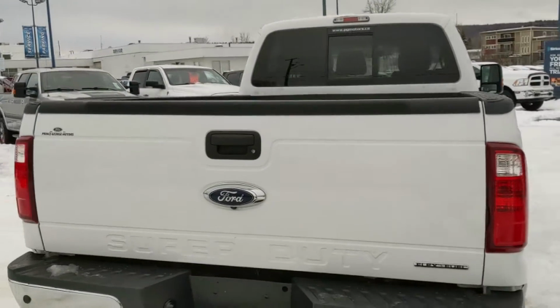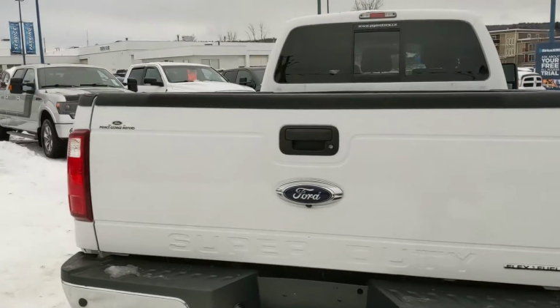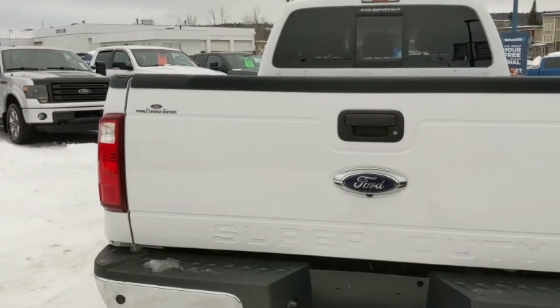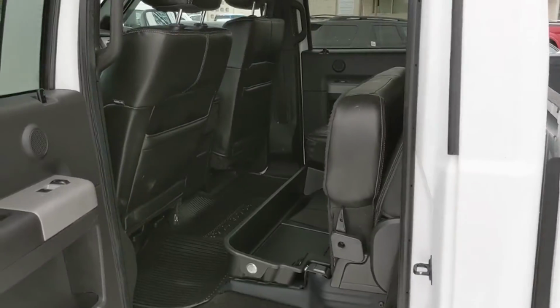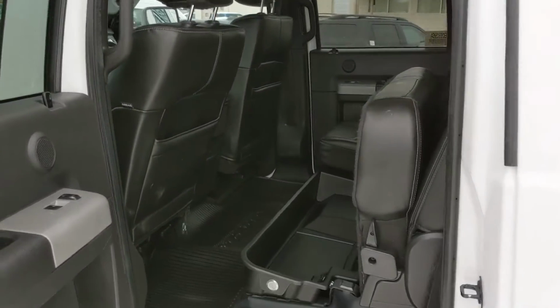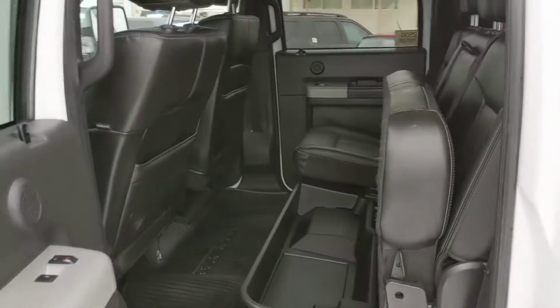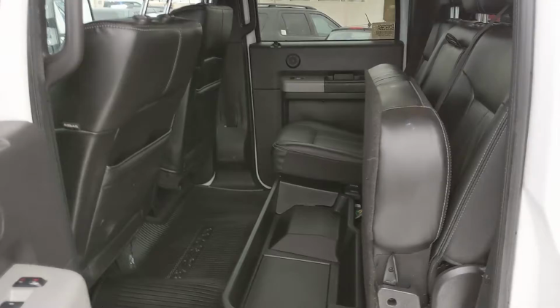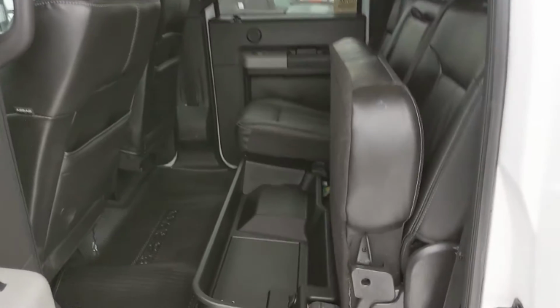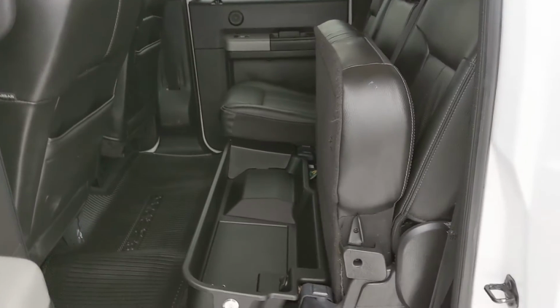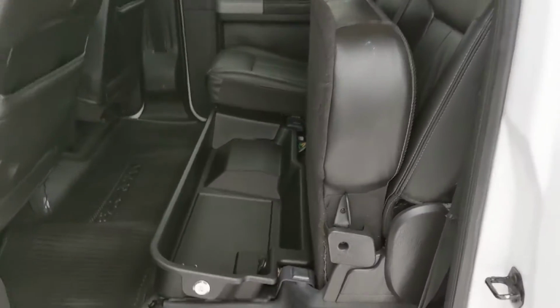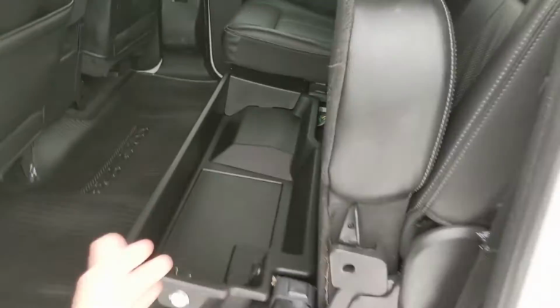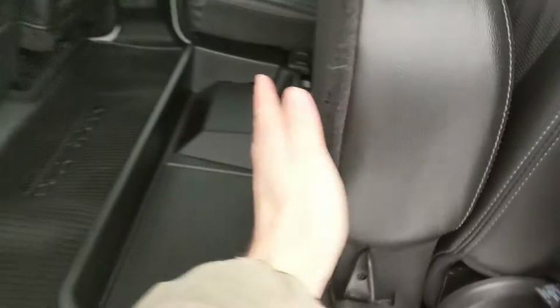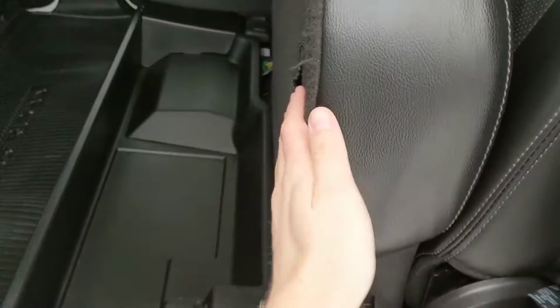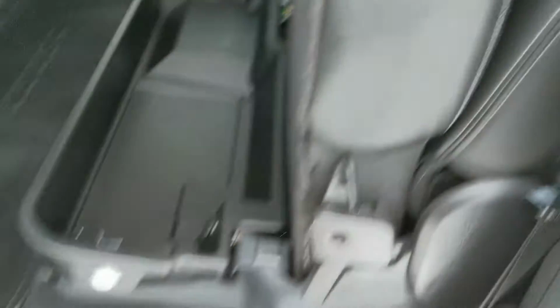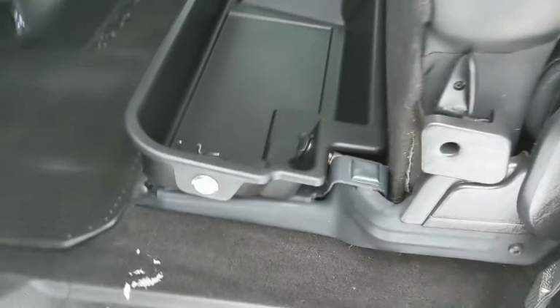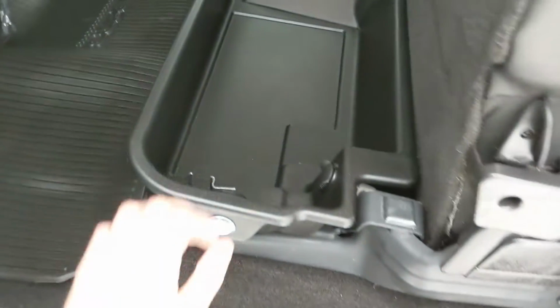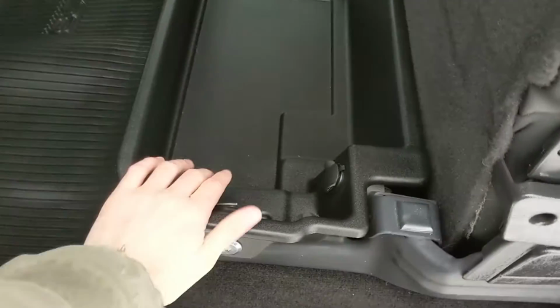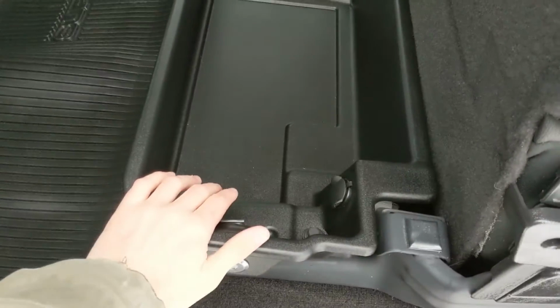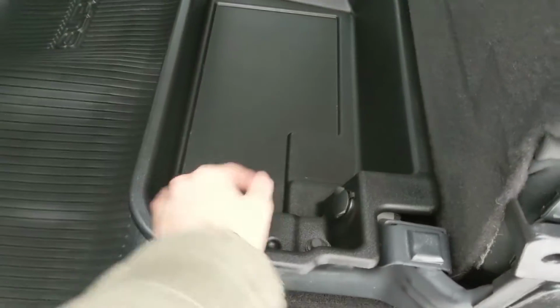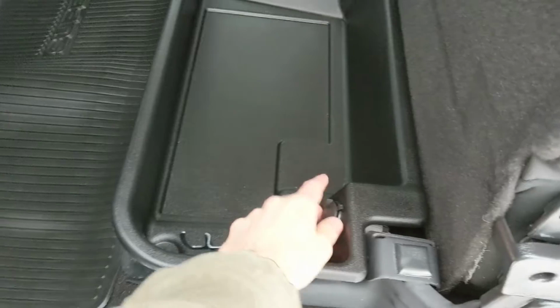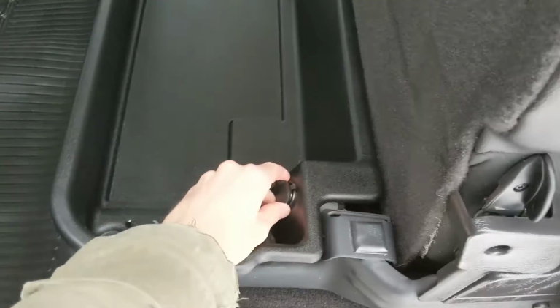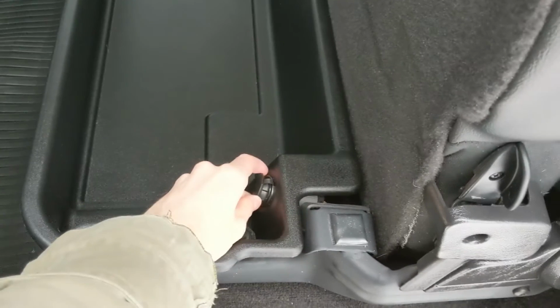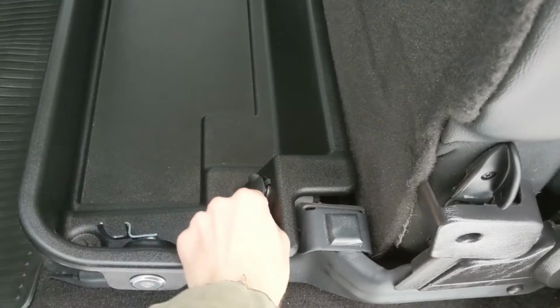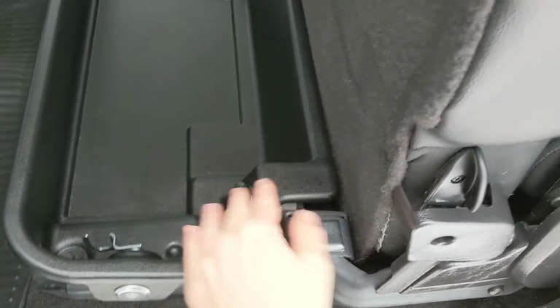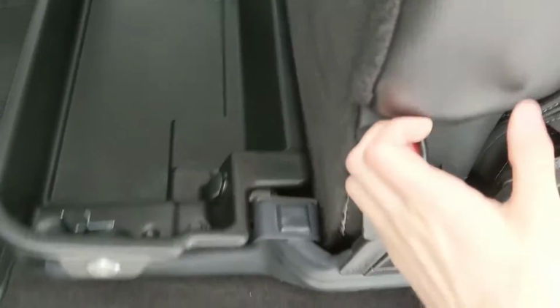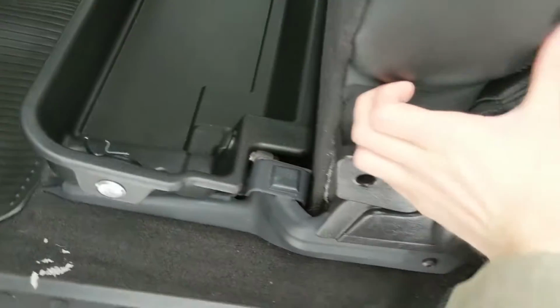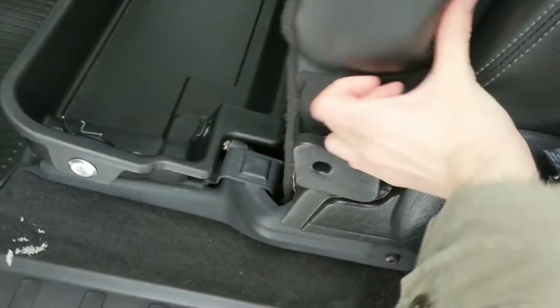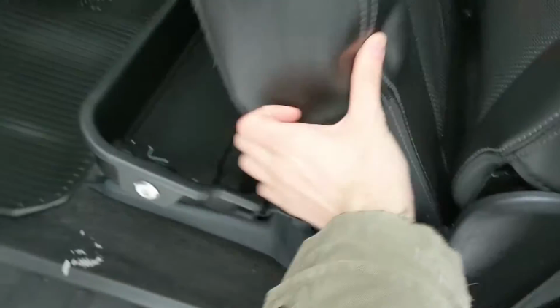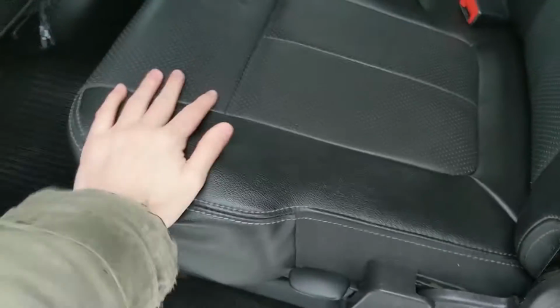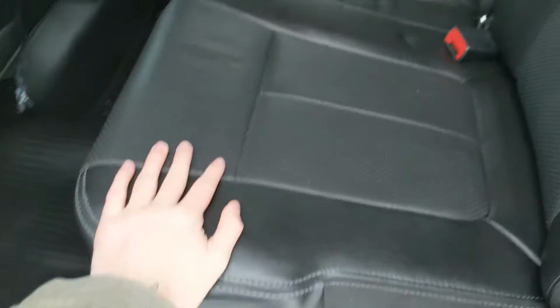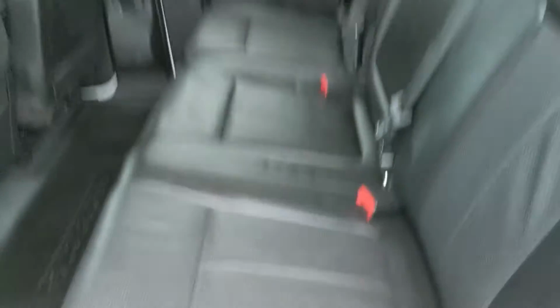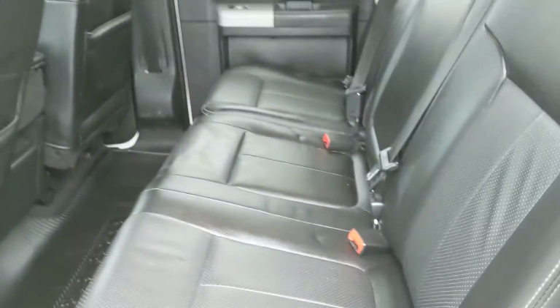But let's take a look inside. First looking in the back seat, where you do have seating for three that folds up and out of the way to reveal a locking storage box underneath with a 12-volt power outlet inside. And it goes back down like so.